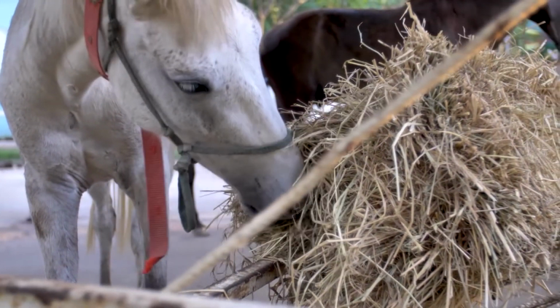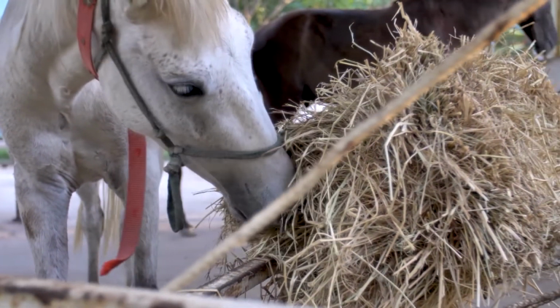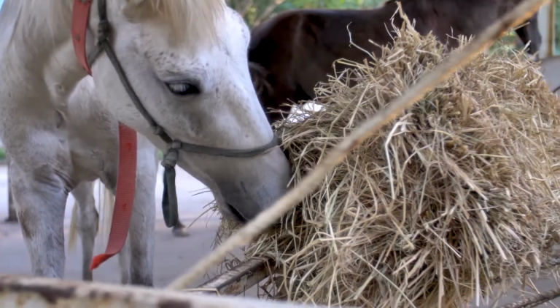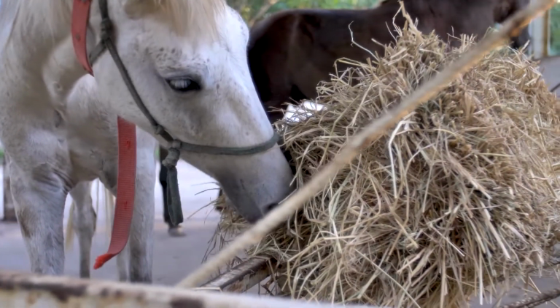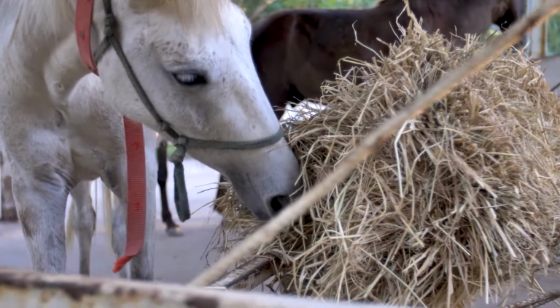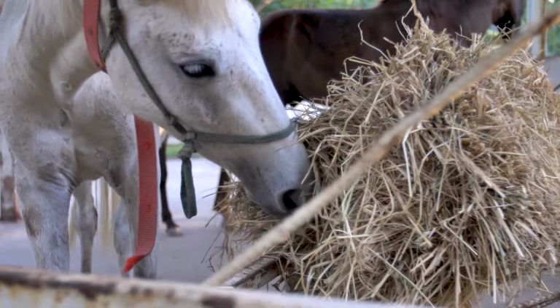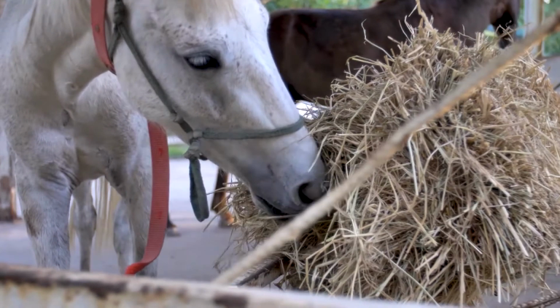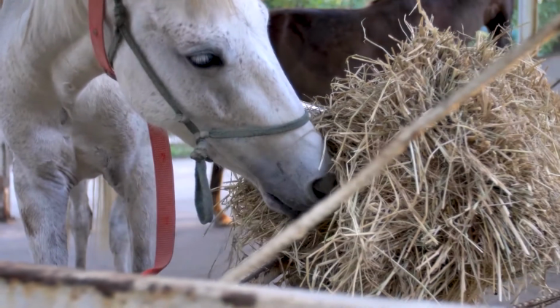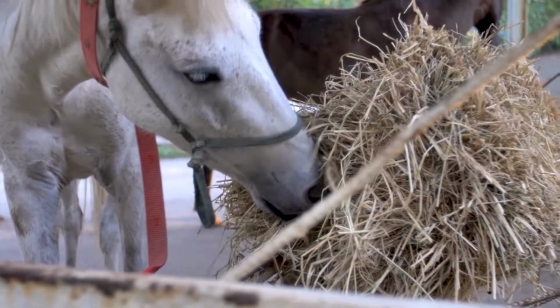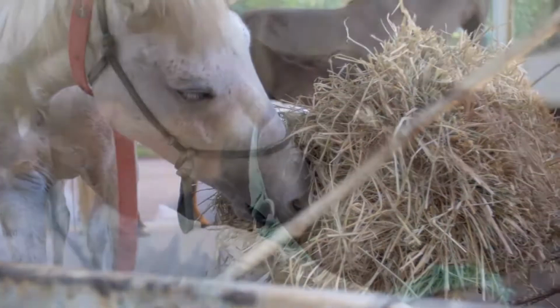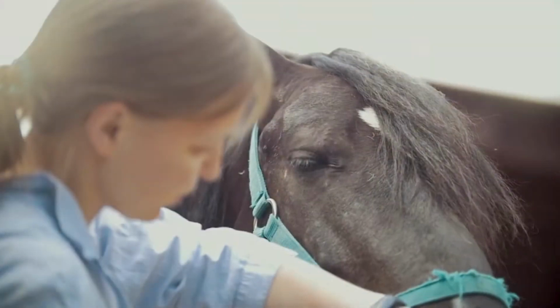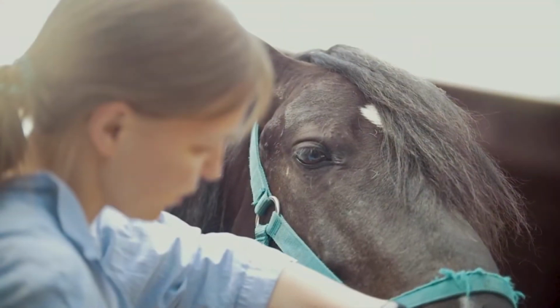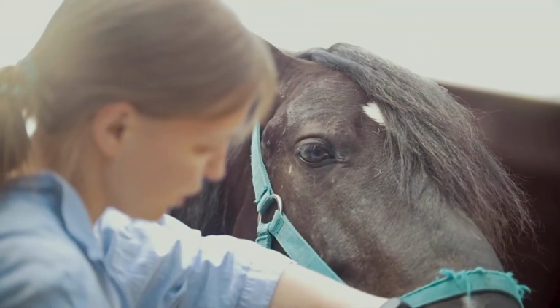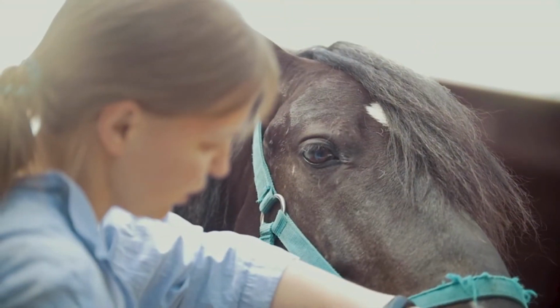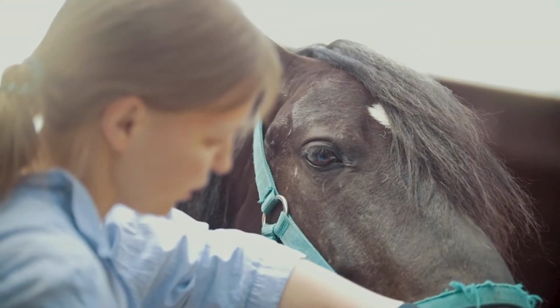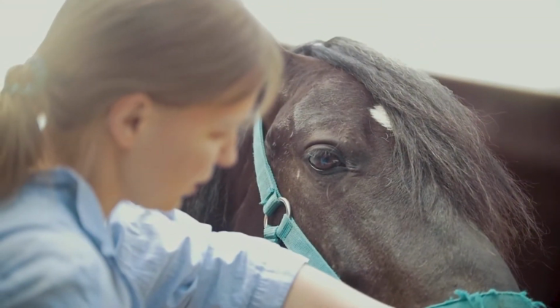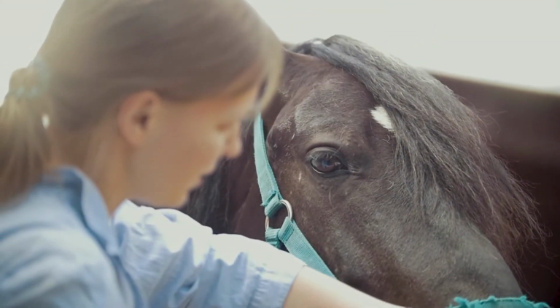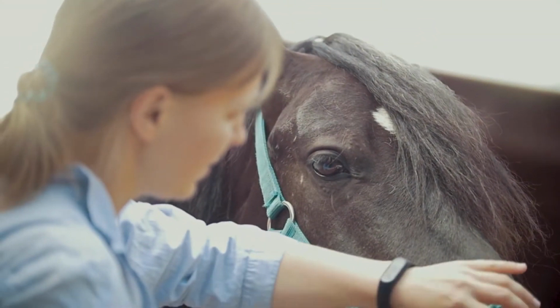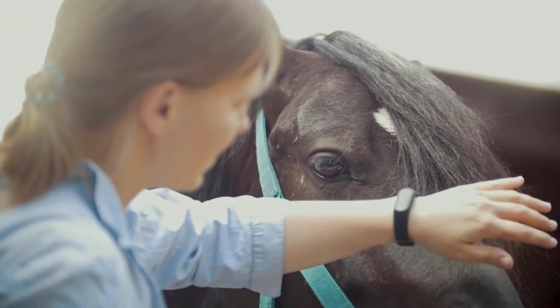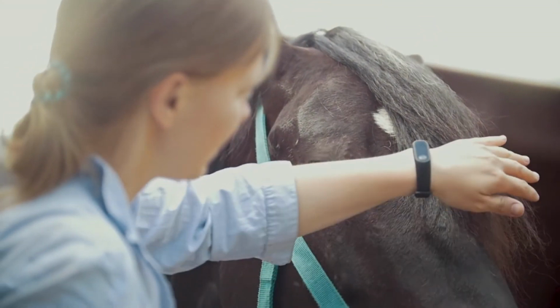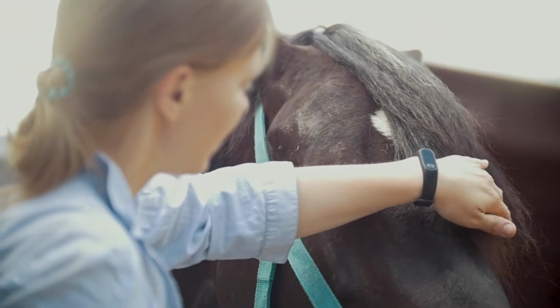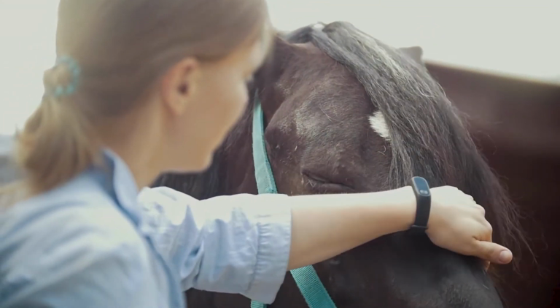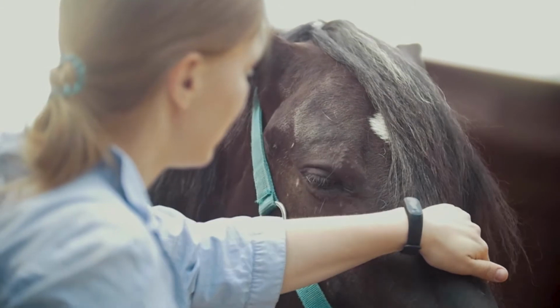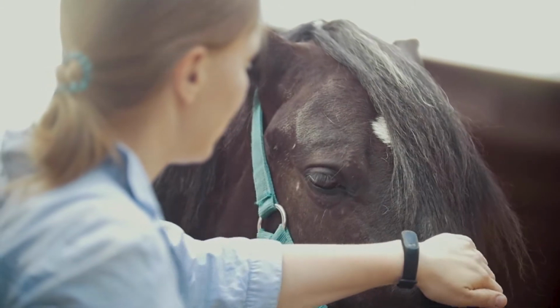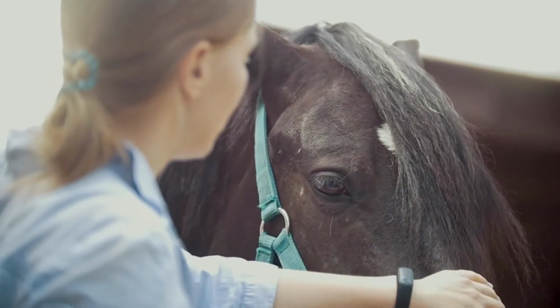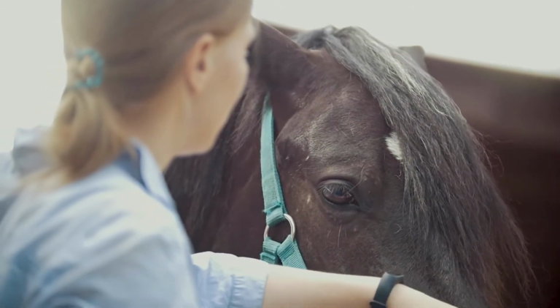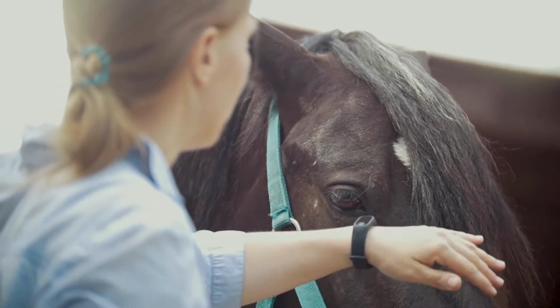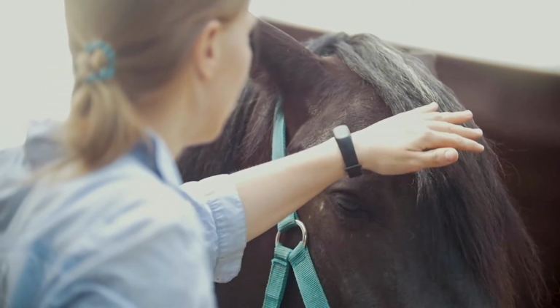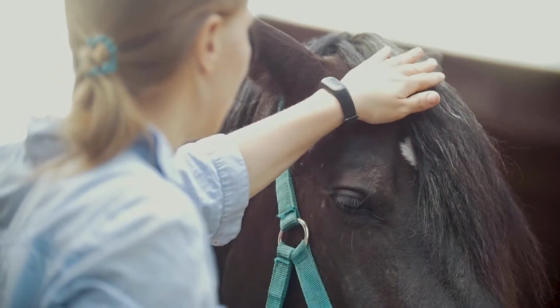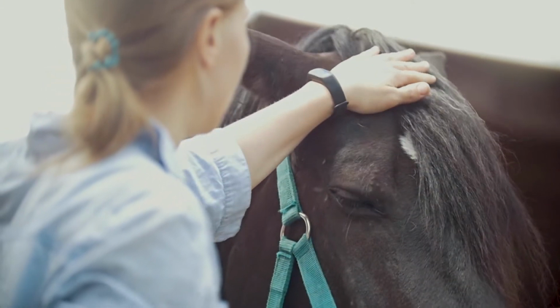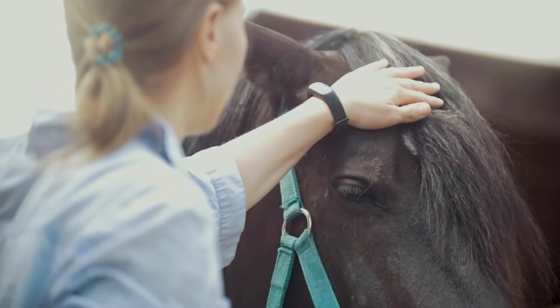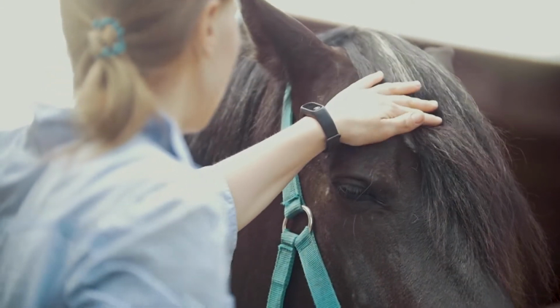If cantharidin poisoning is suspected, please contact your veterinarian as quickly as possible.